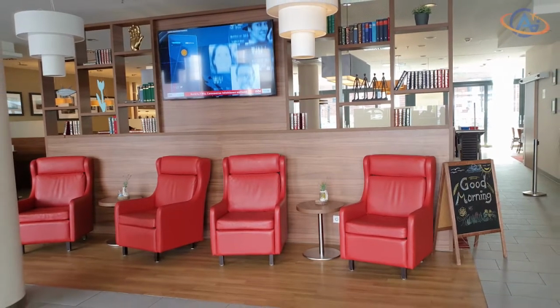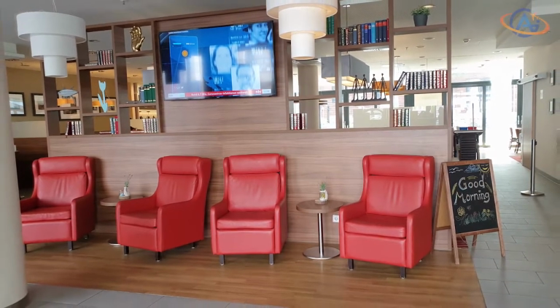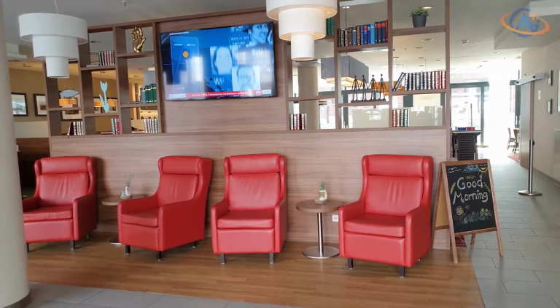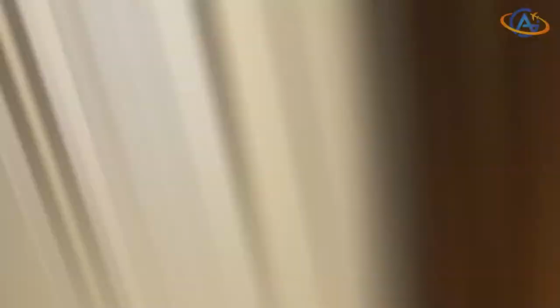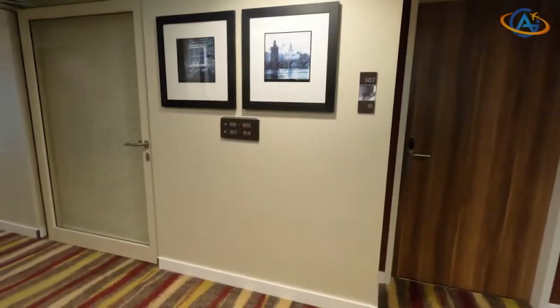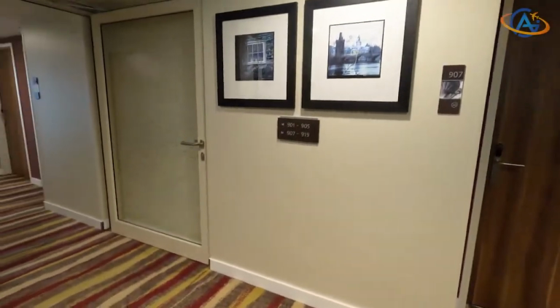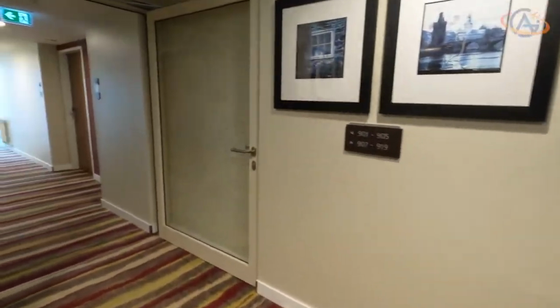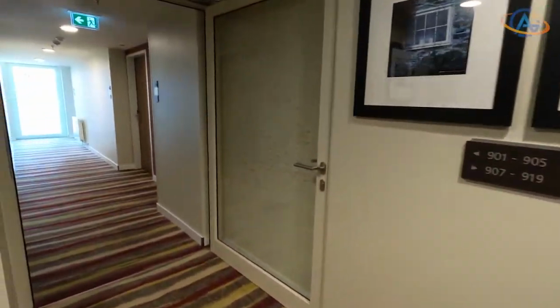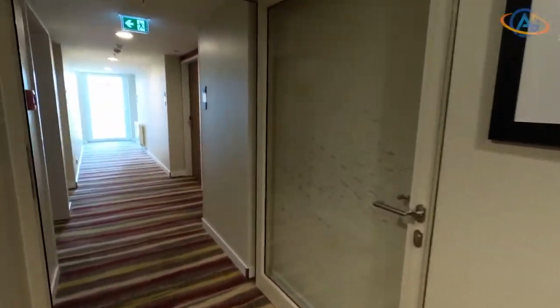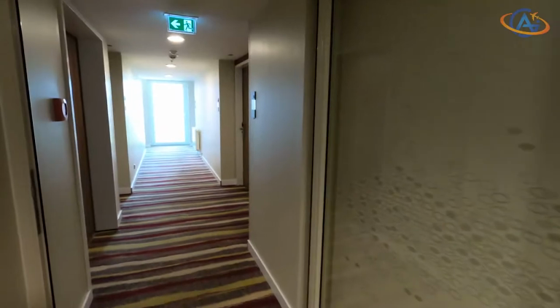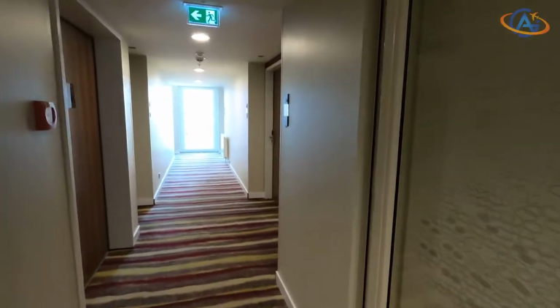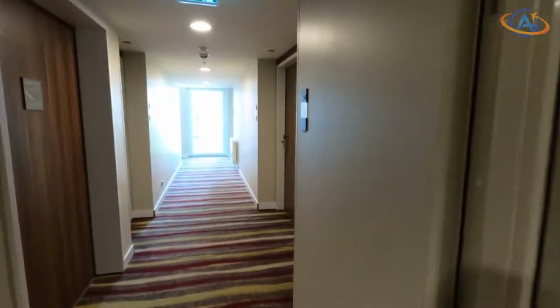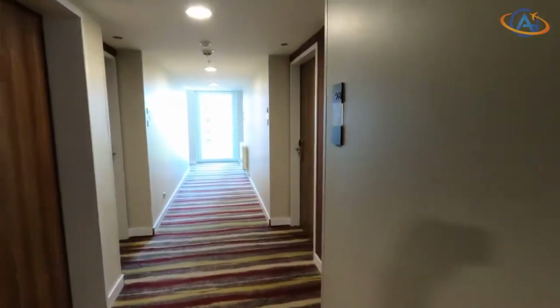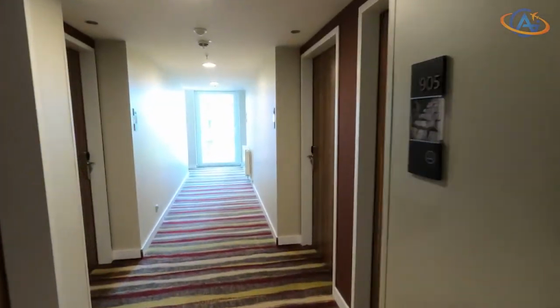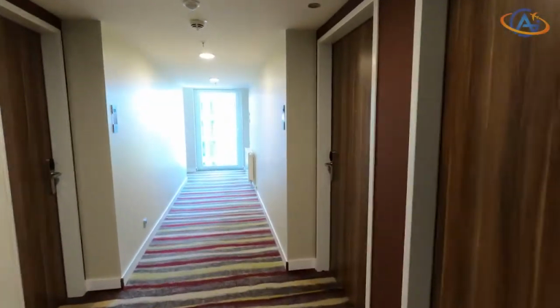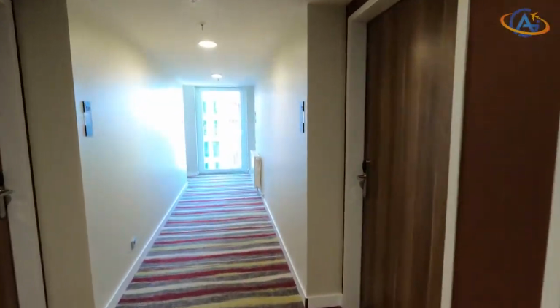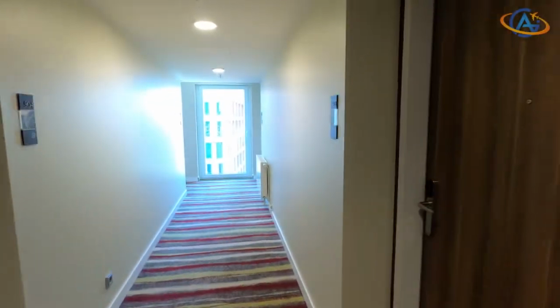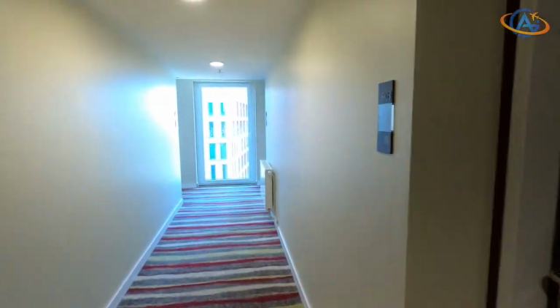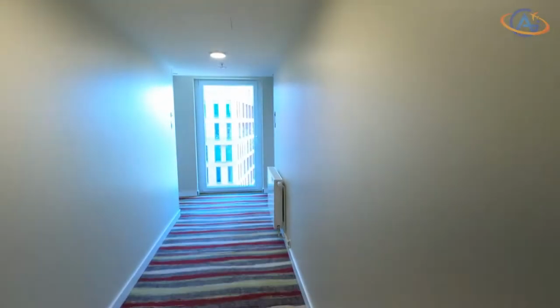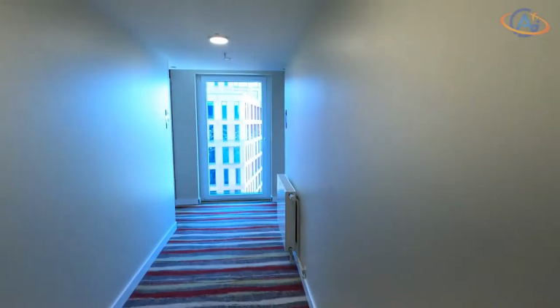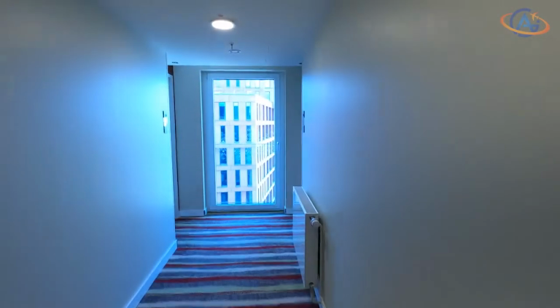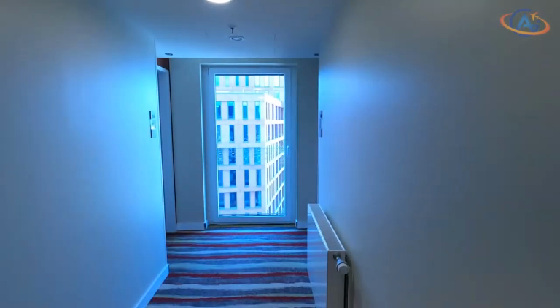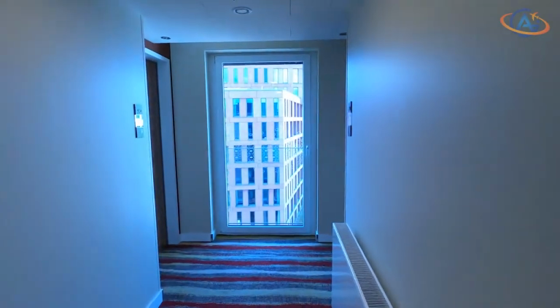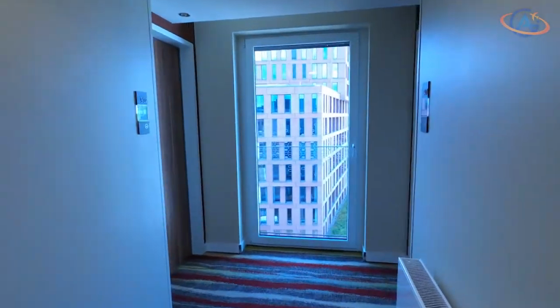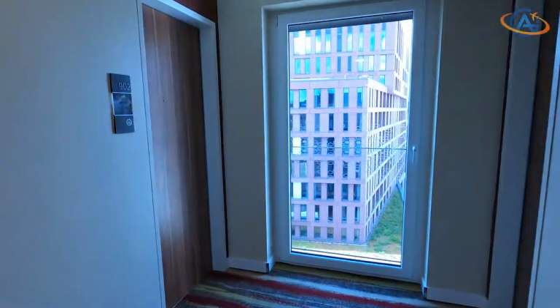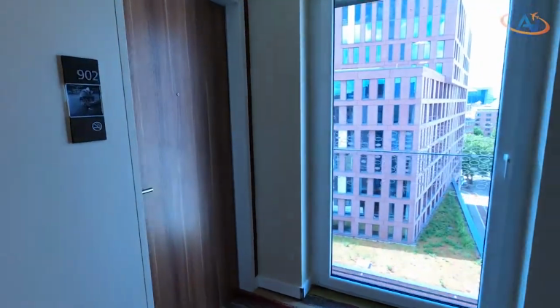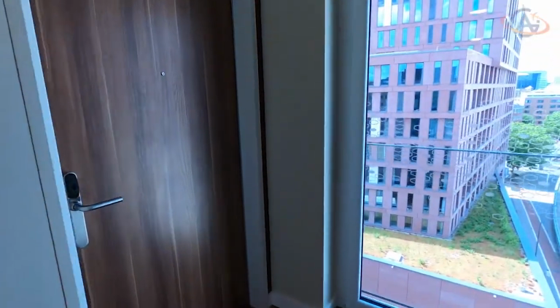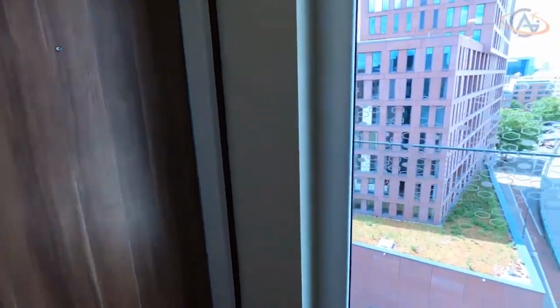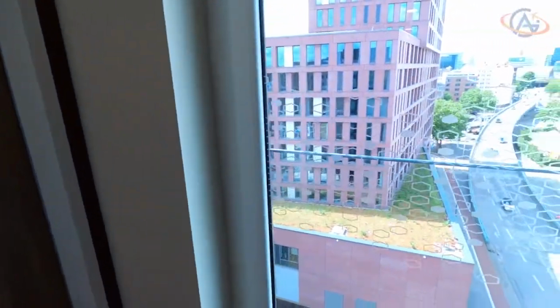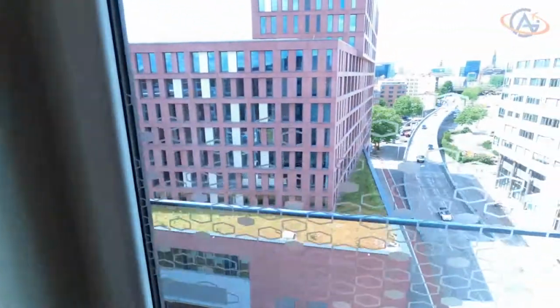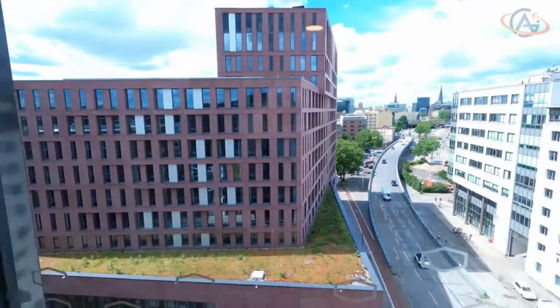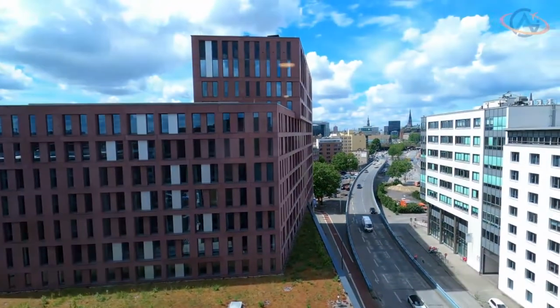When entering the lobby area you find a simple but fresh and inviting style which makes you feel really welcome. The hotel opened in 2017 and has 161 rooms spread across 9 floors.